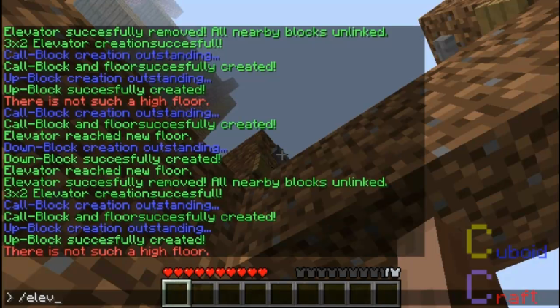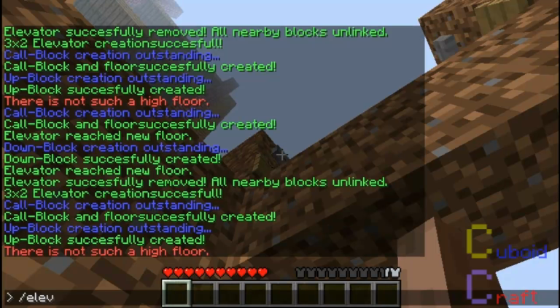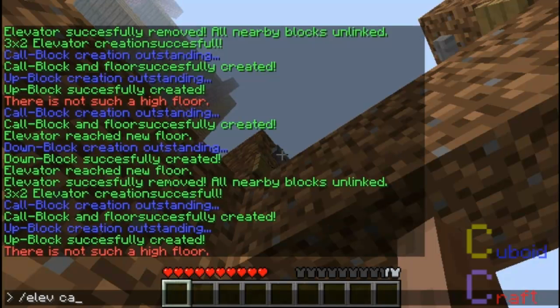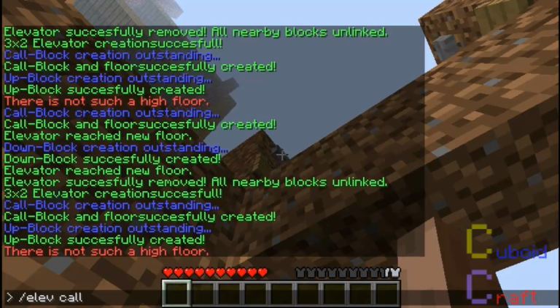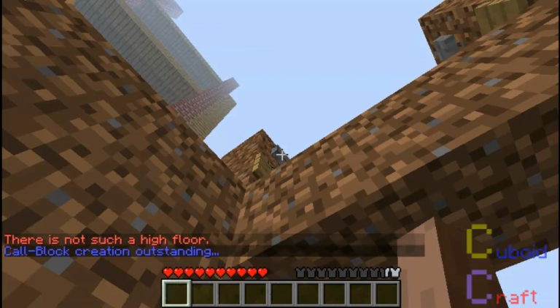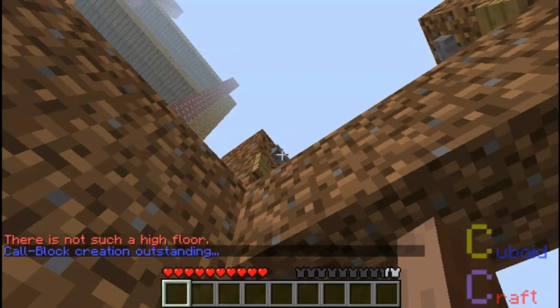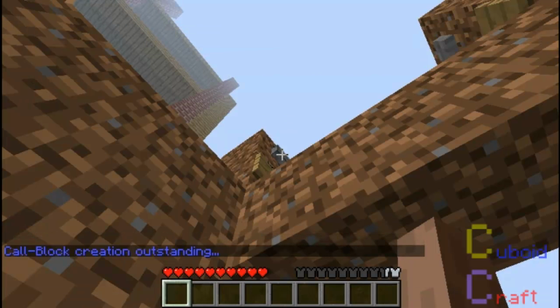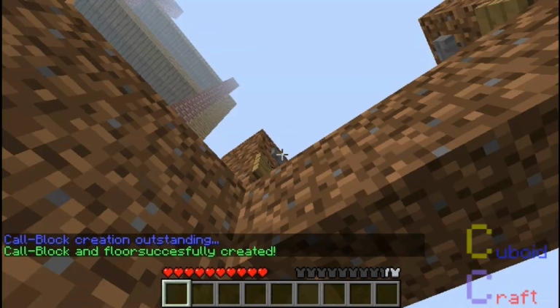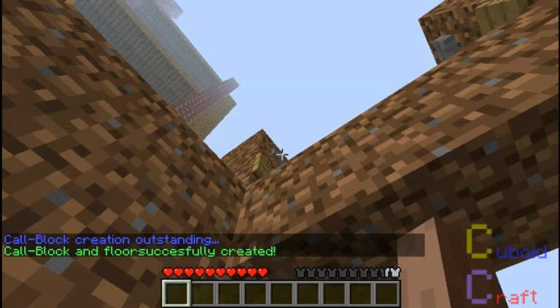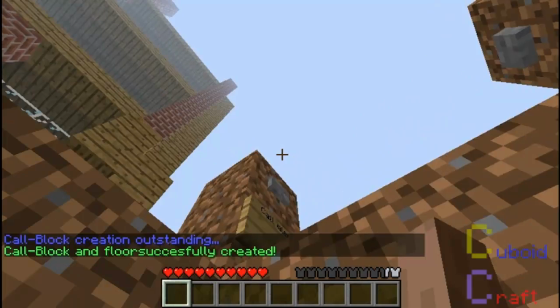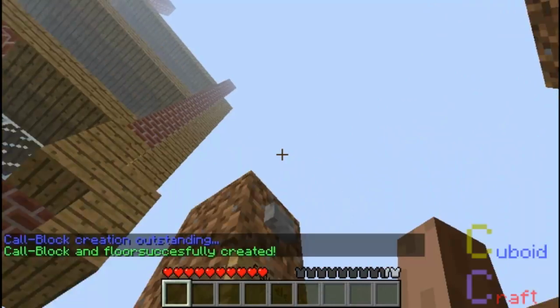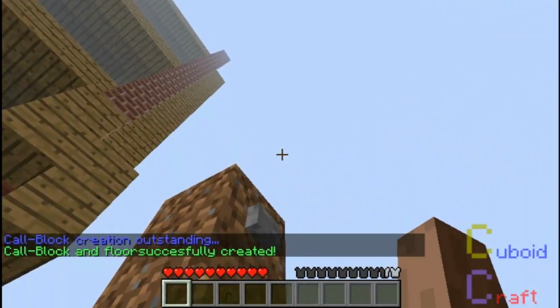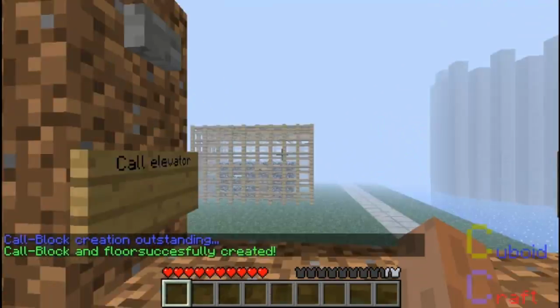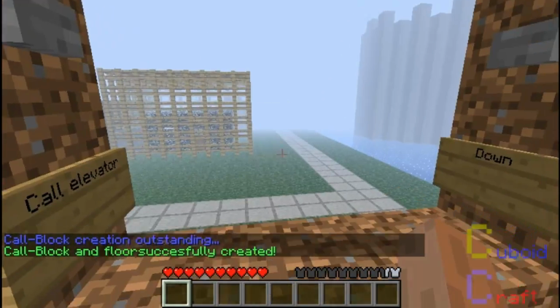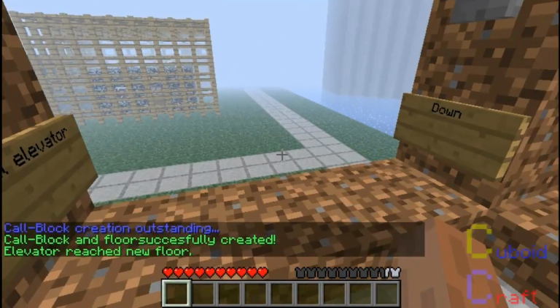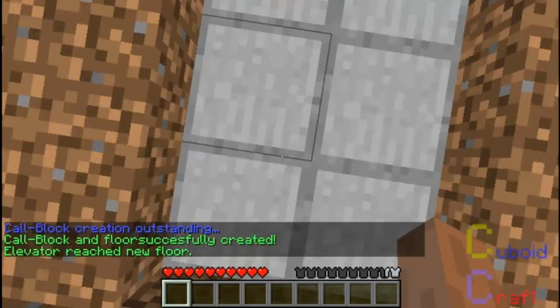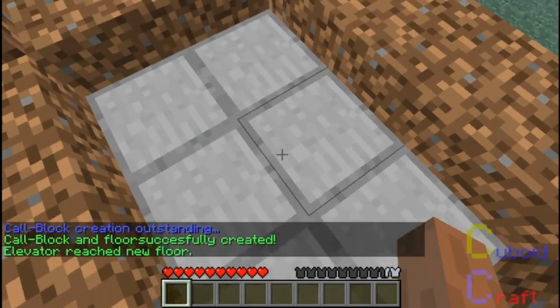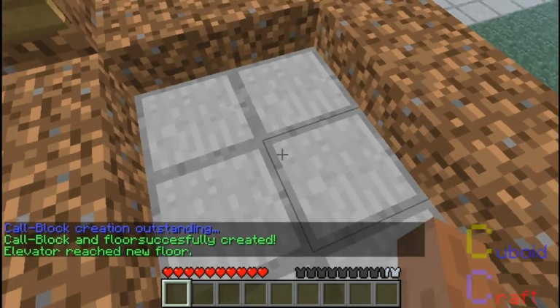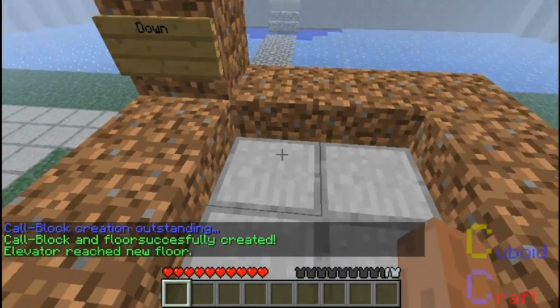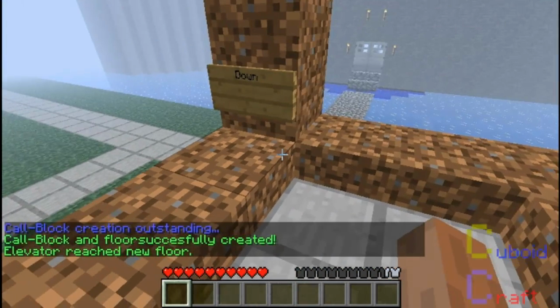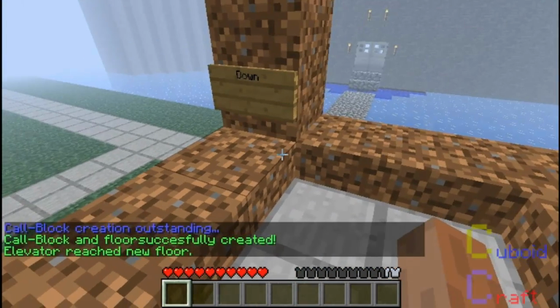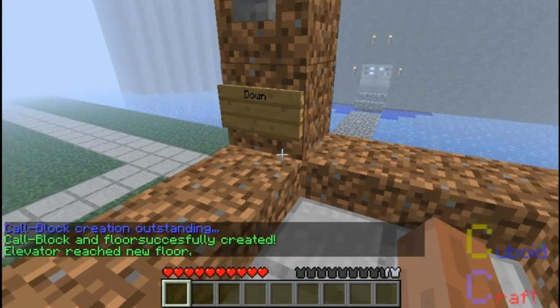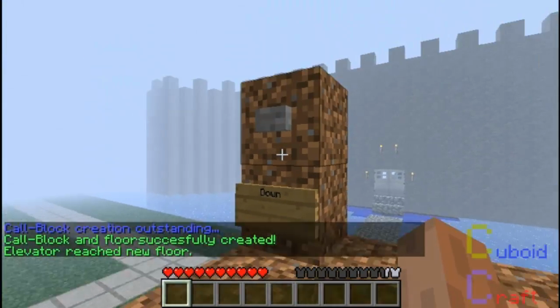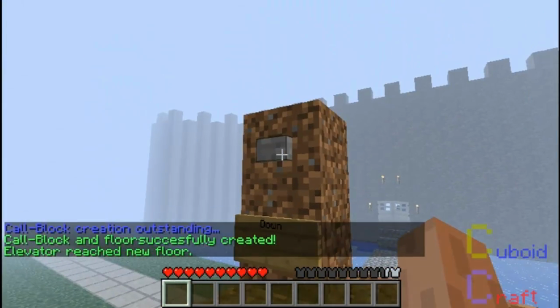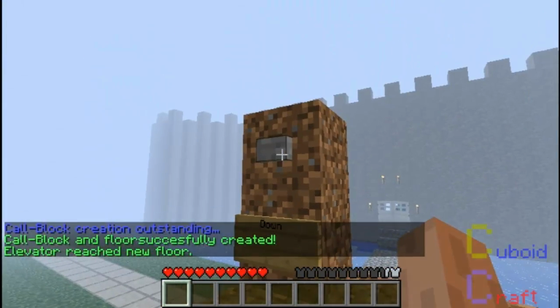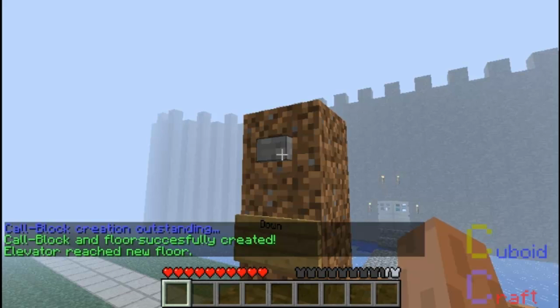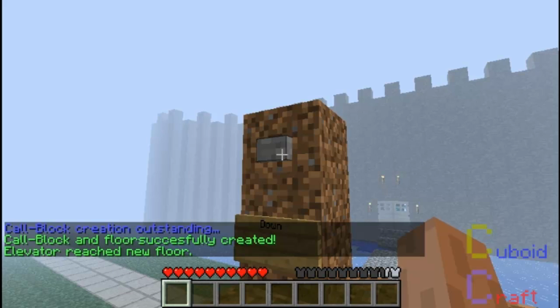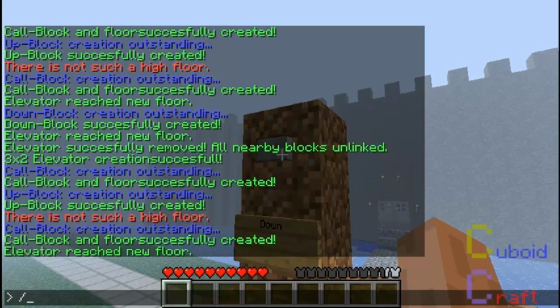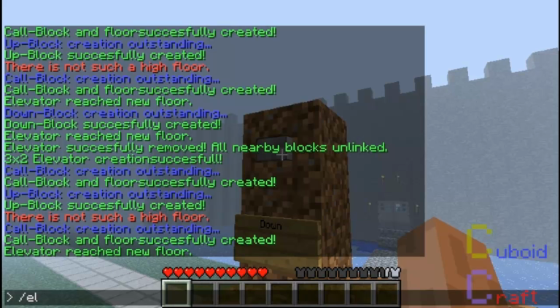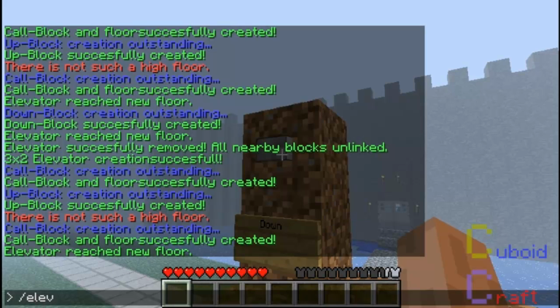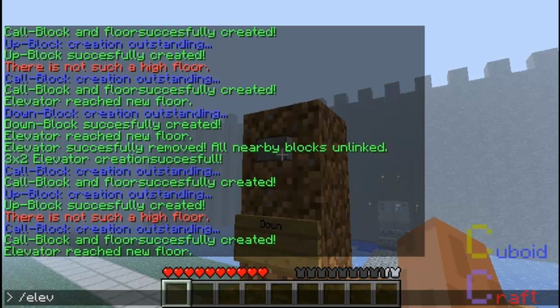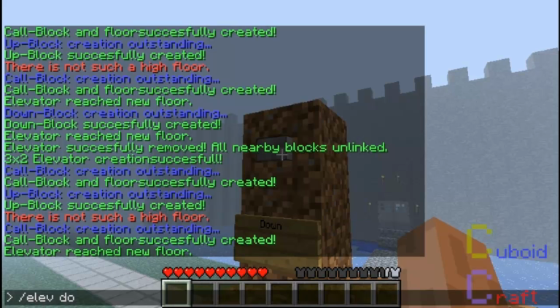I'm going to type Elev call from here to create the second floor. As you can see, the elevator has just lifted me up here. So now I have to create the down button by typing Elev down.